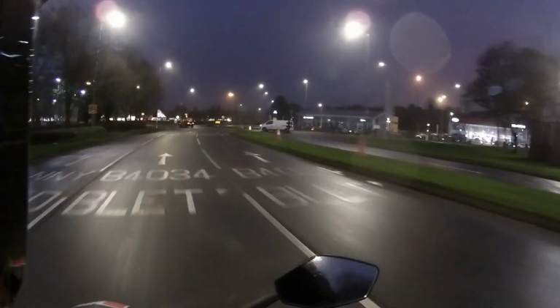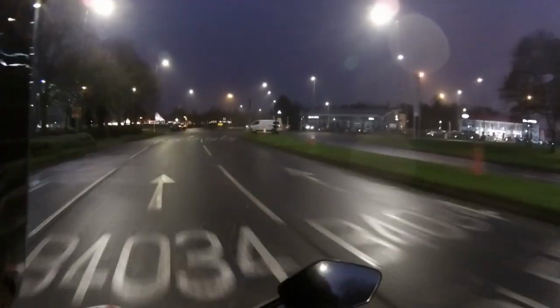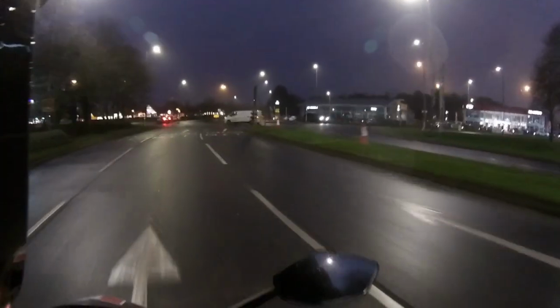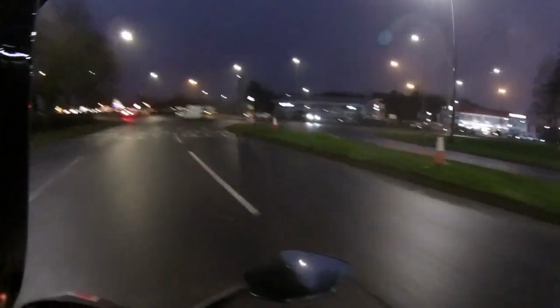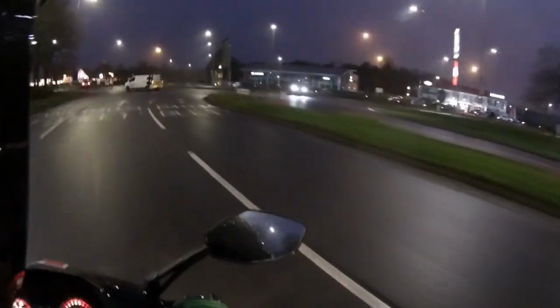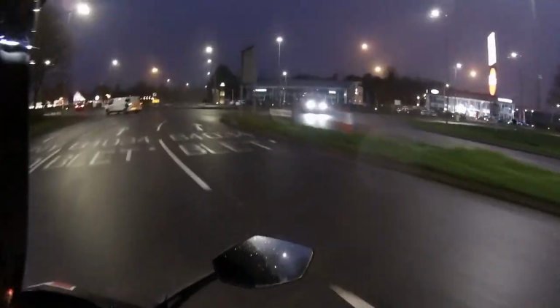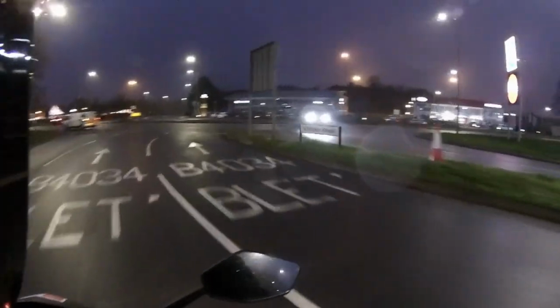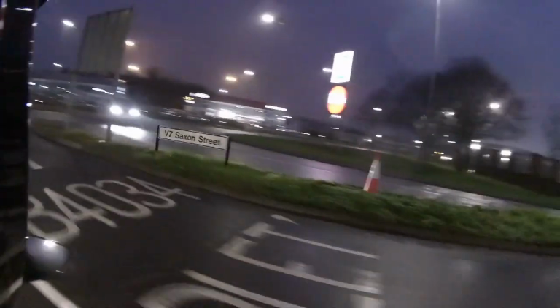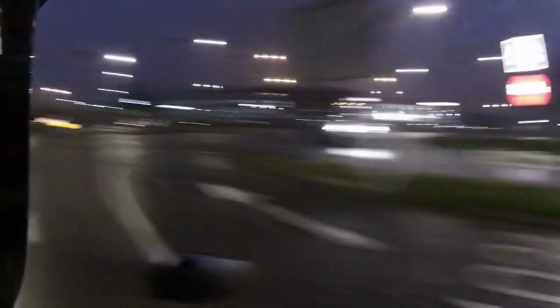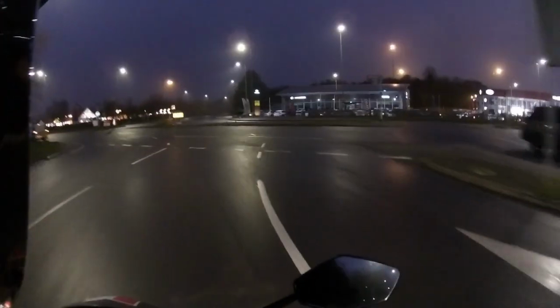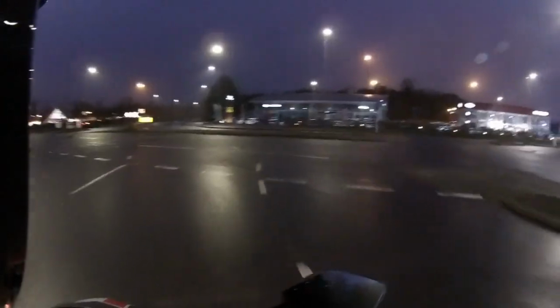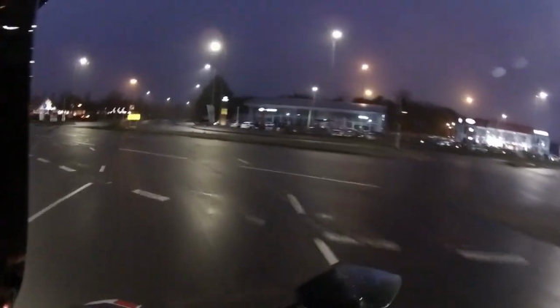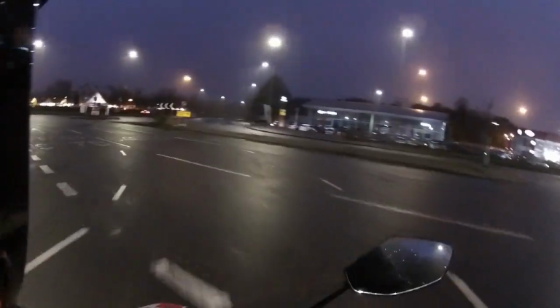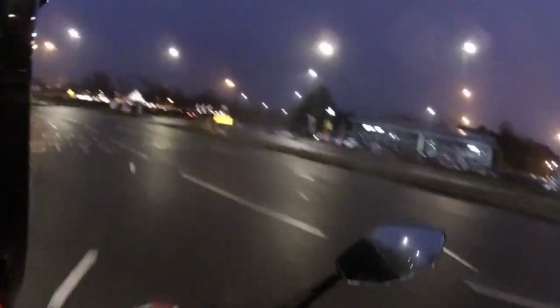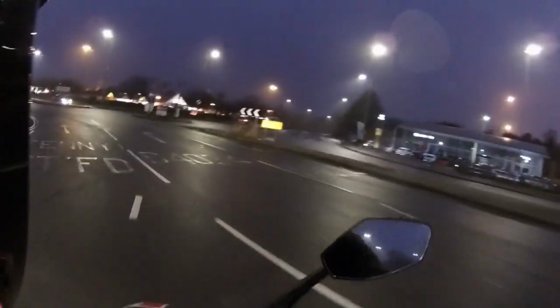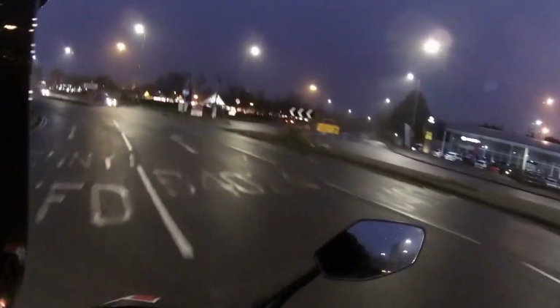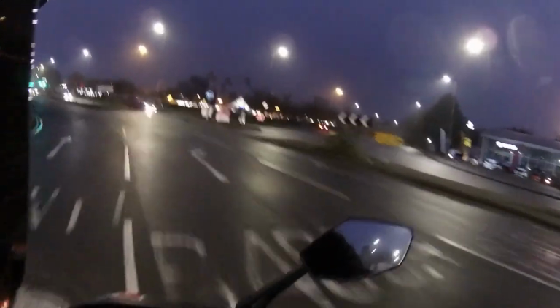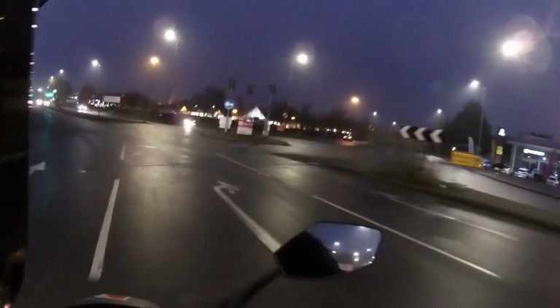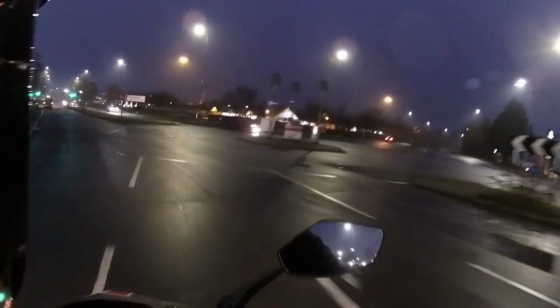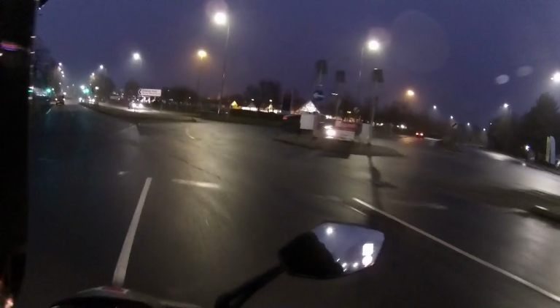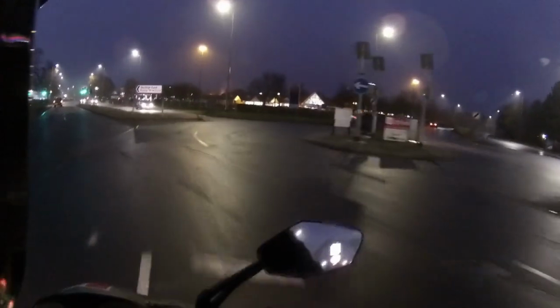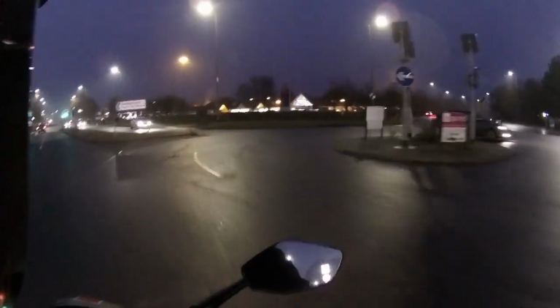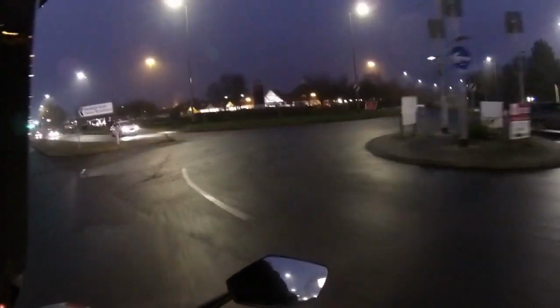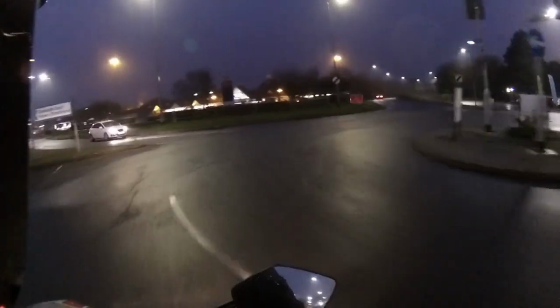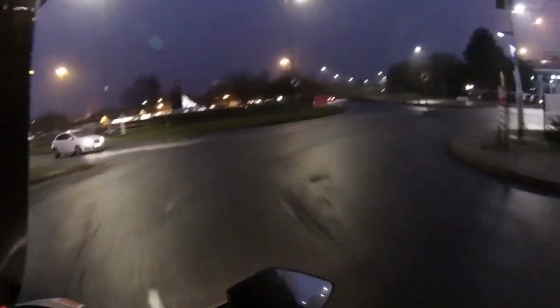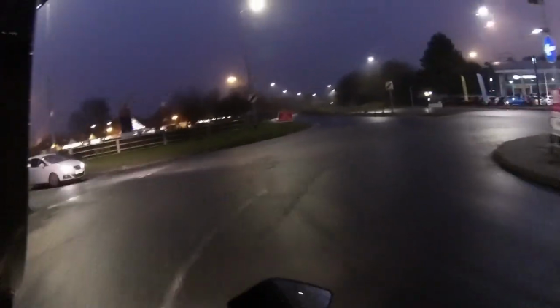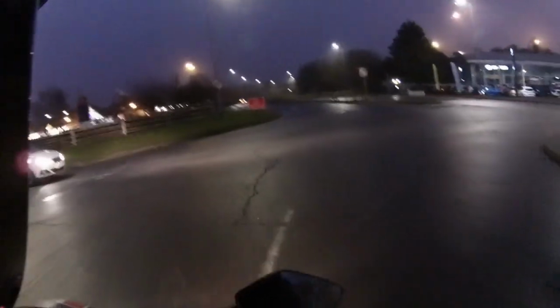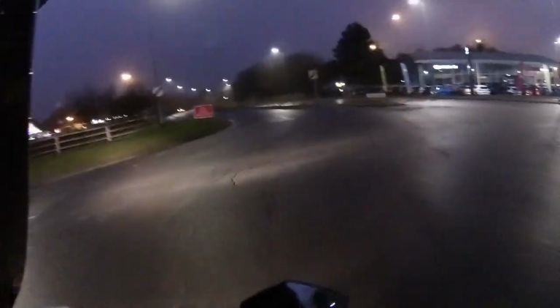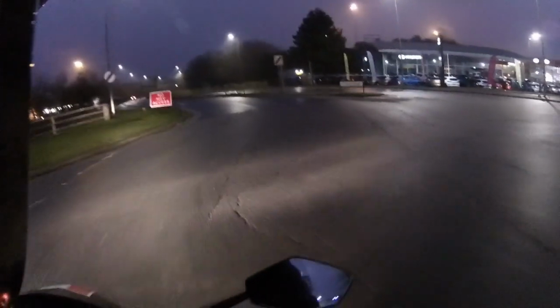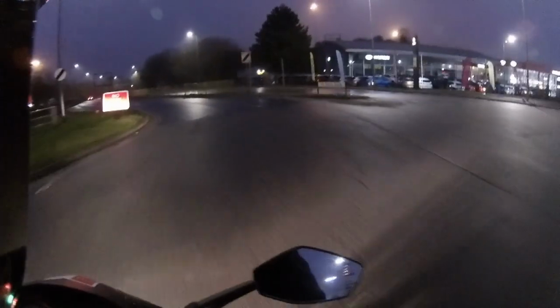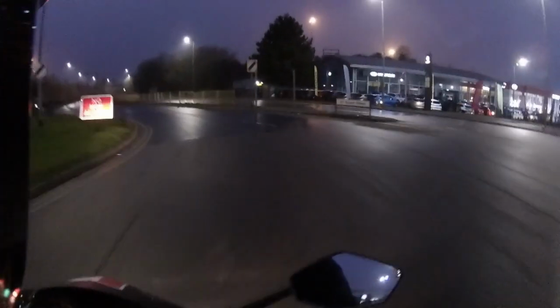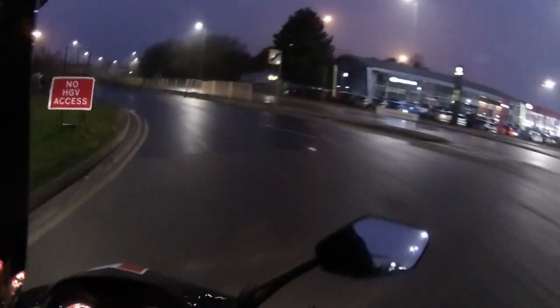Even leaning that bike into the corners — tyres are handling very very well in the wet. Obviously you're not going to be leaning it as far as you would in the dry. Taking your time on corners, adjusting your speed before roundabouts, doing a nice steady lean. It does corner very very well in the wet.